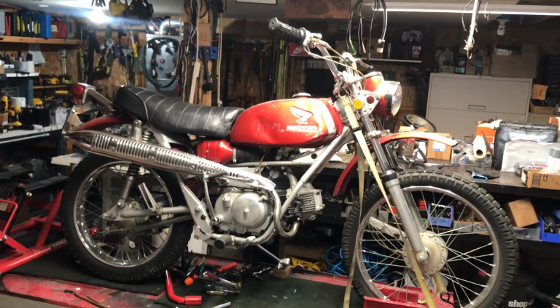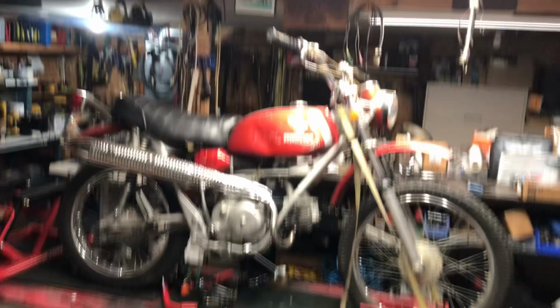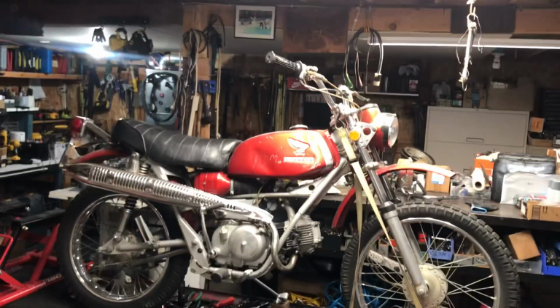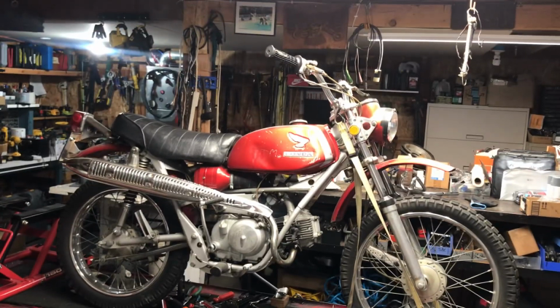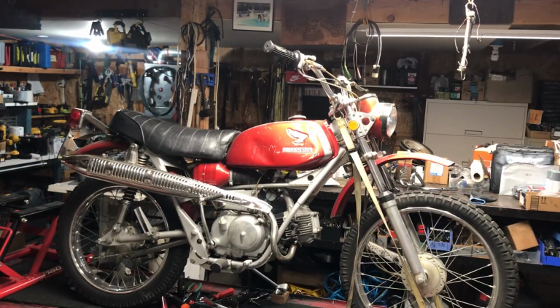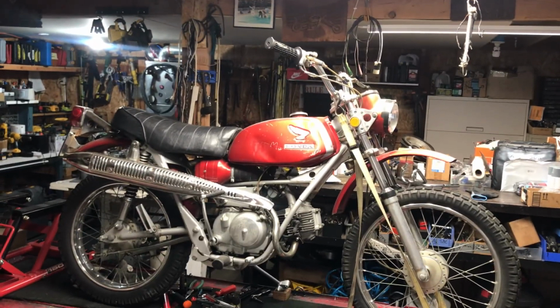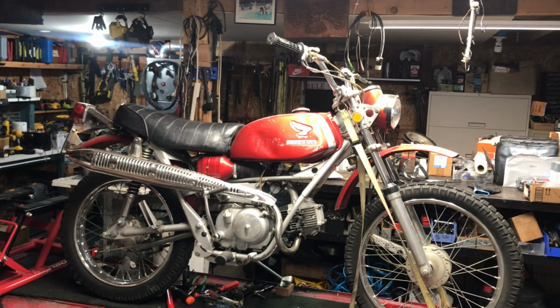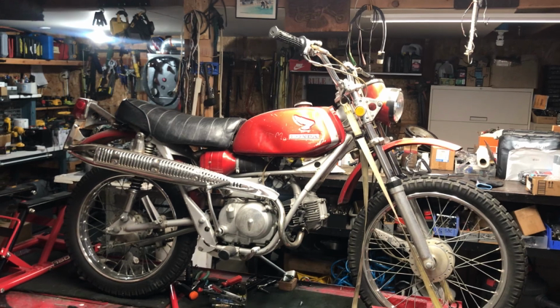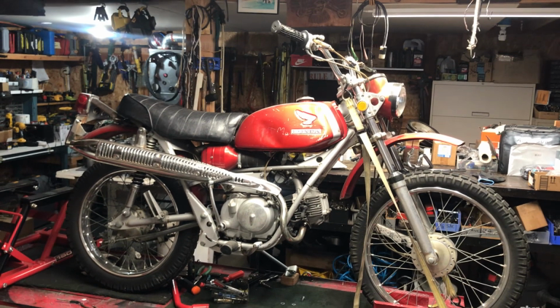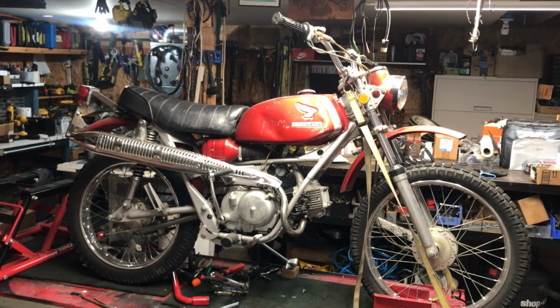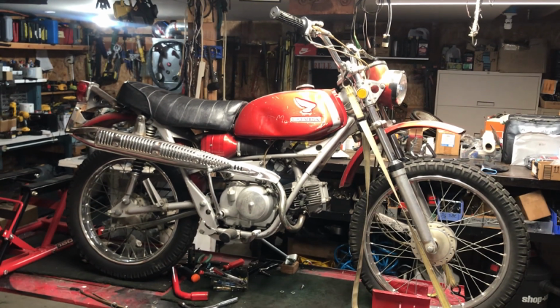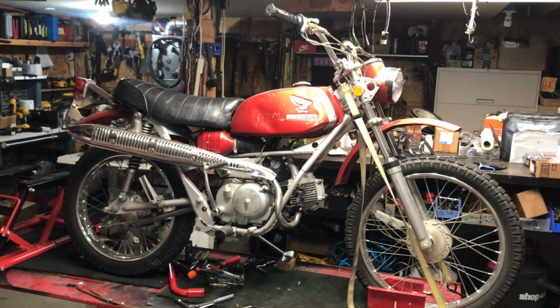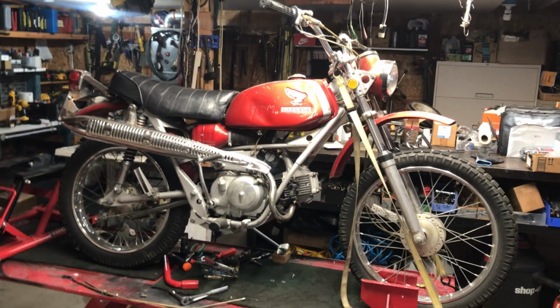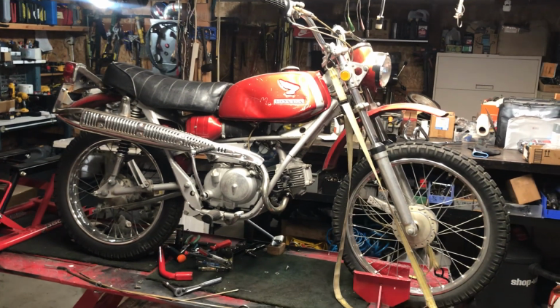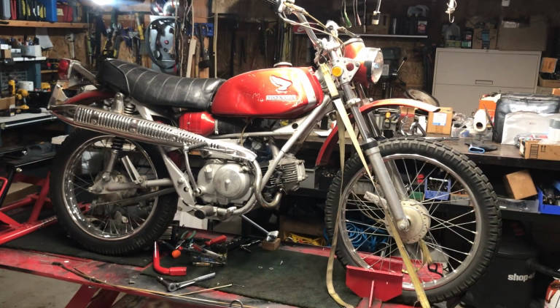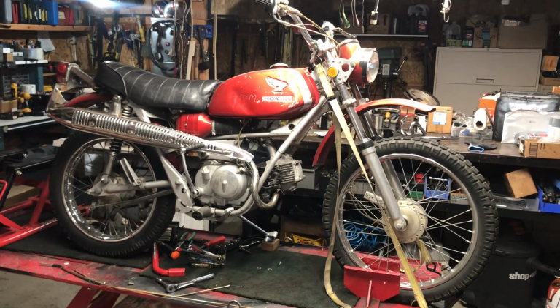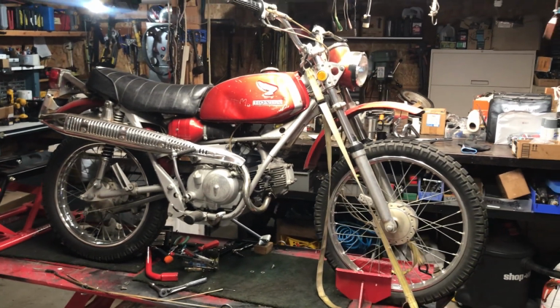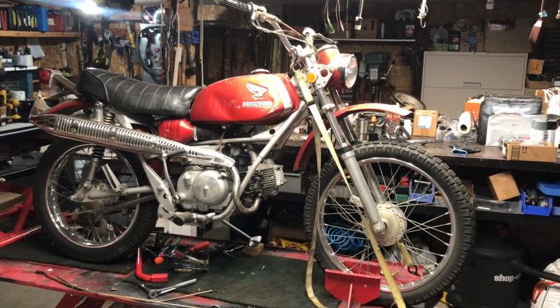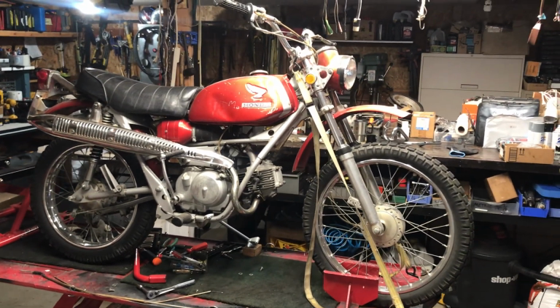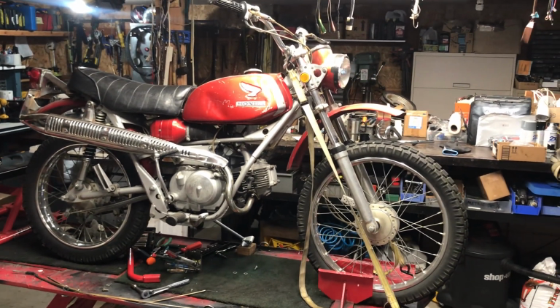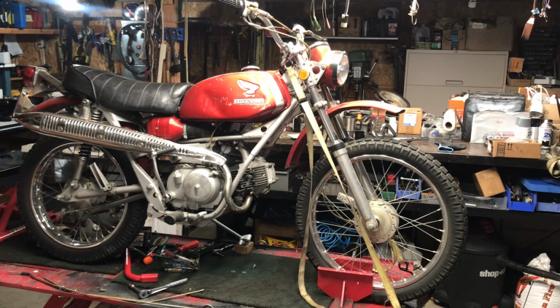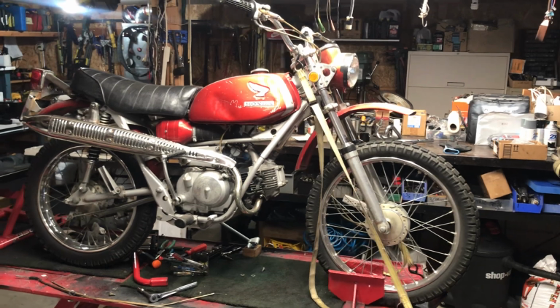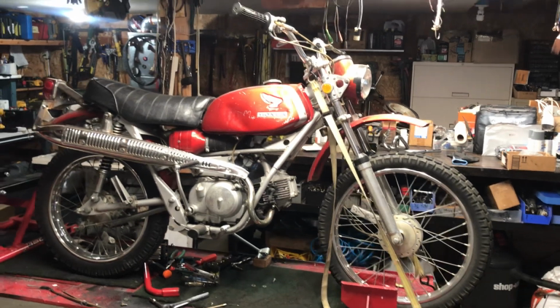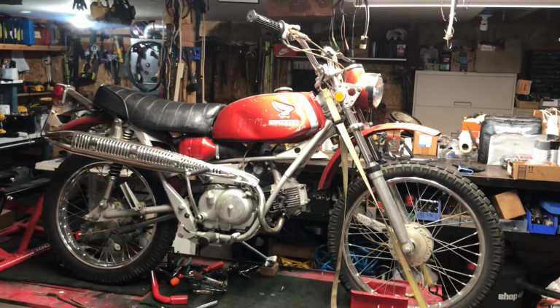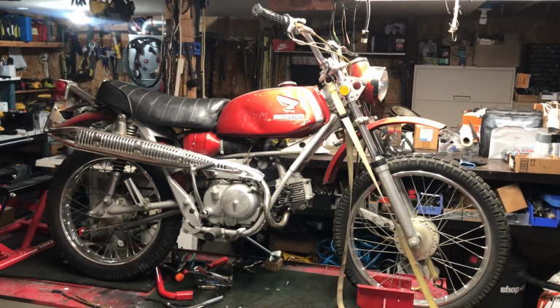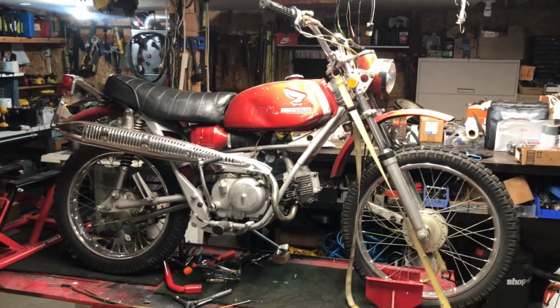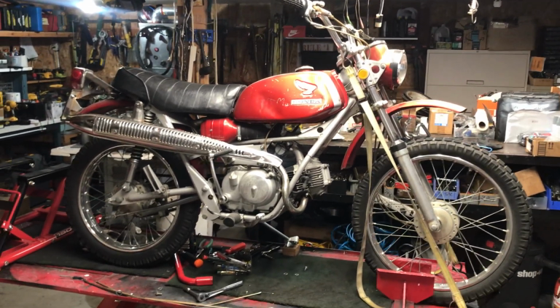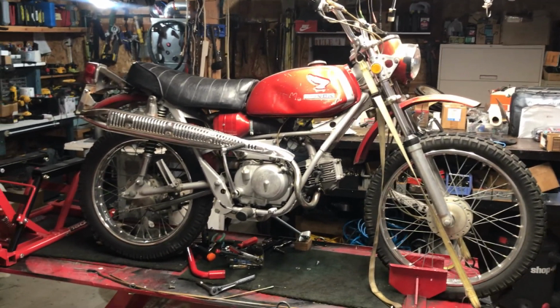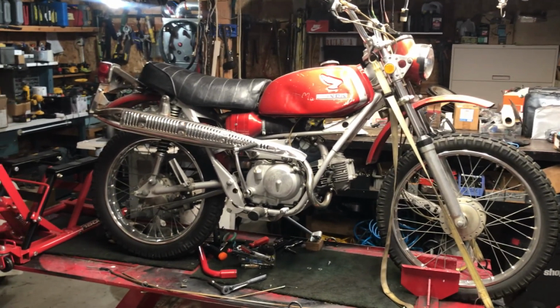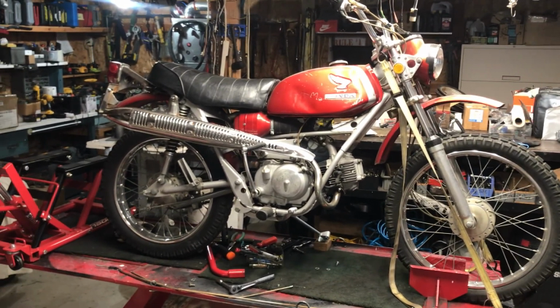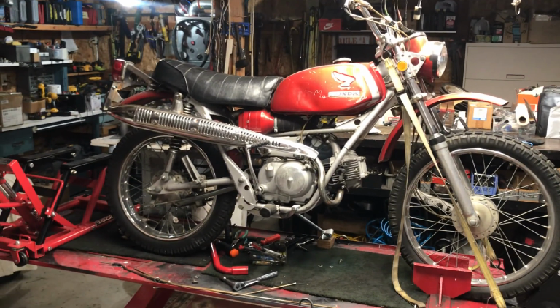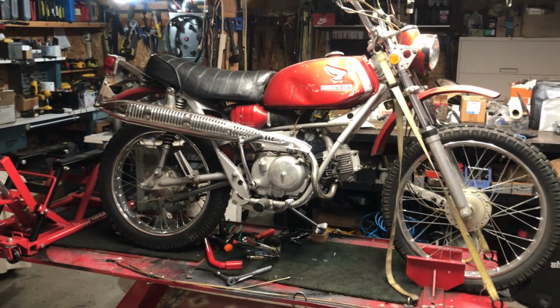We're gonna take the engines down on both. This one's coming back and it's gonna be emerald green metallic, and the other one's gonna be sapphire blue when I get done. The exhaust is in excellent condition.